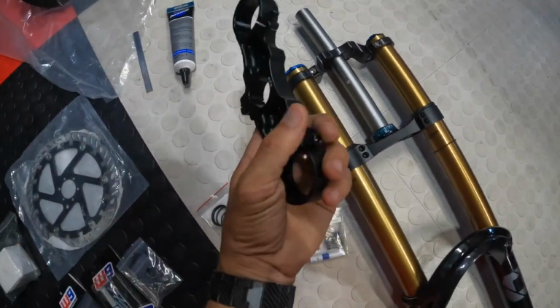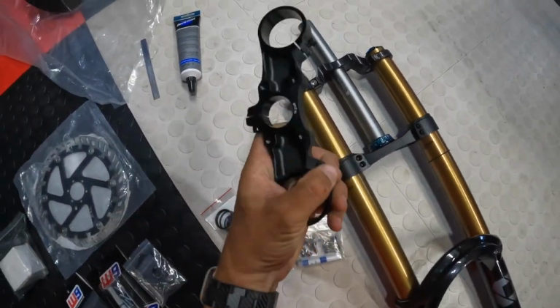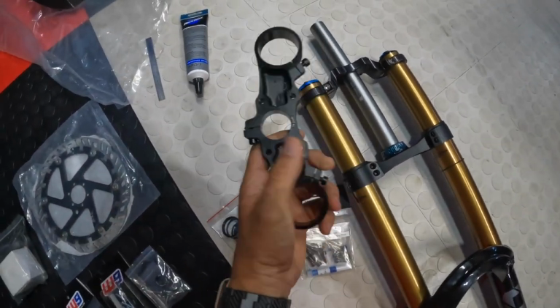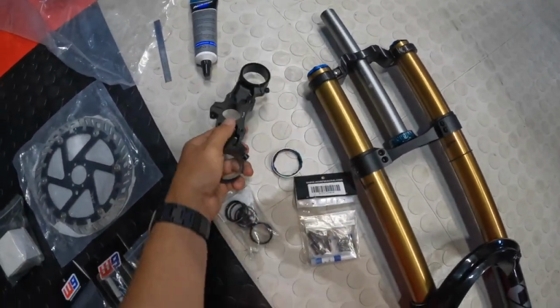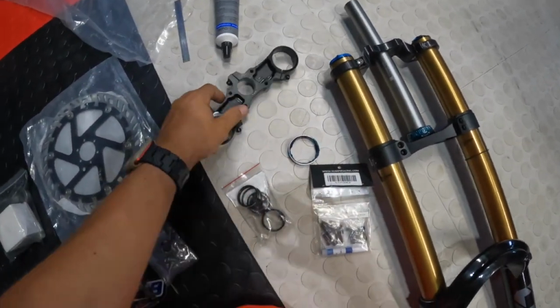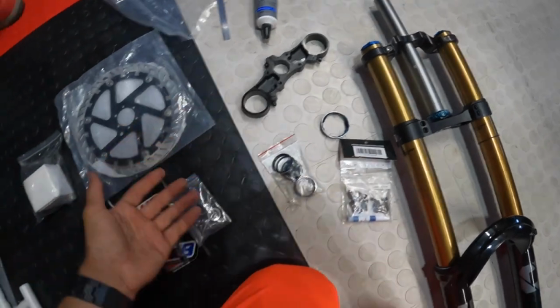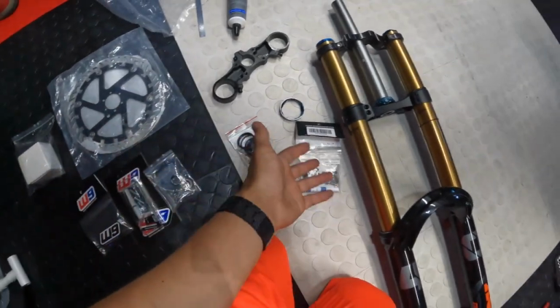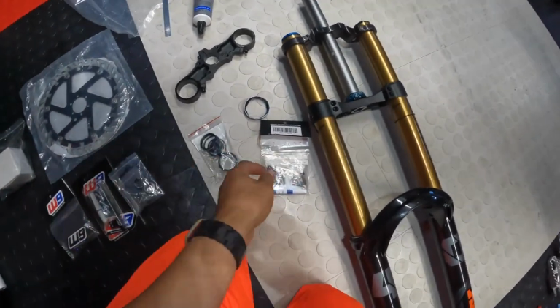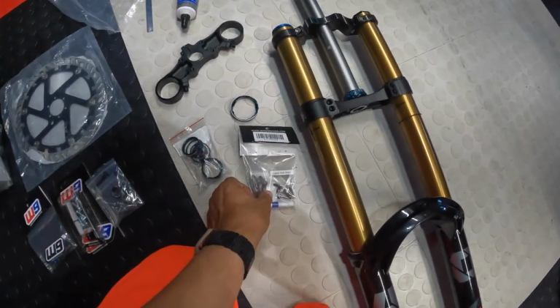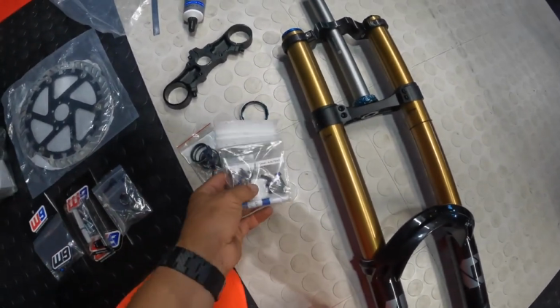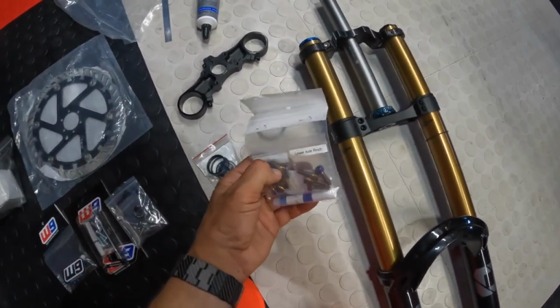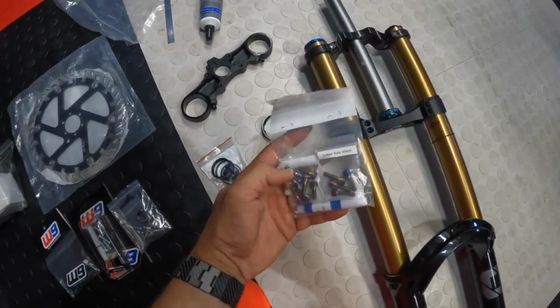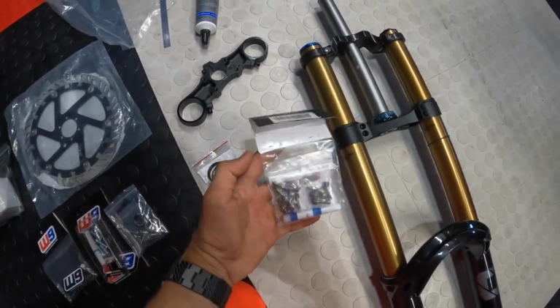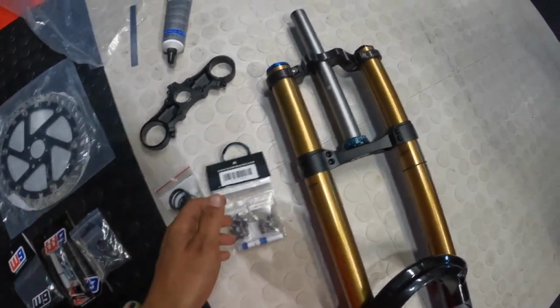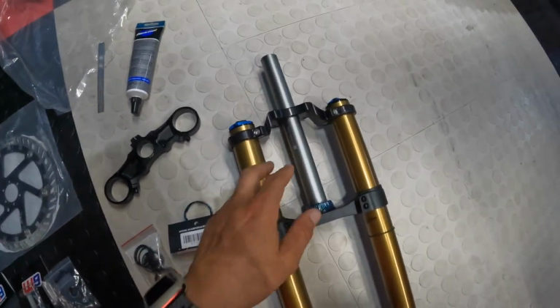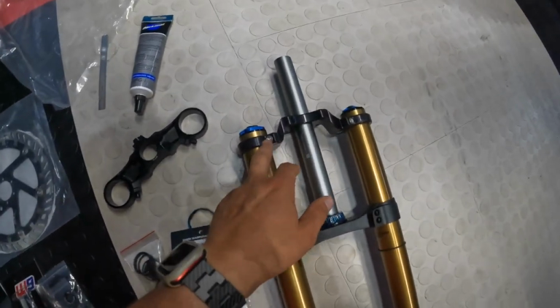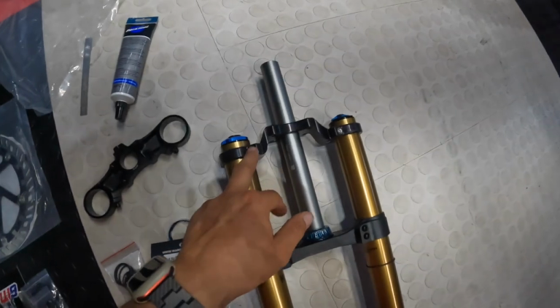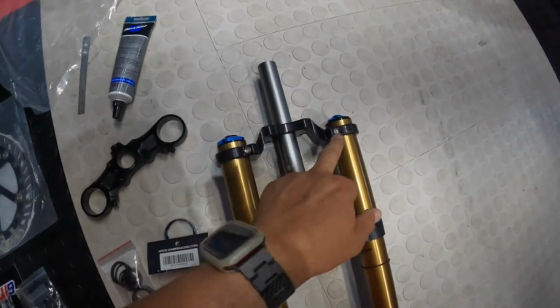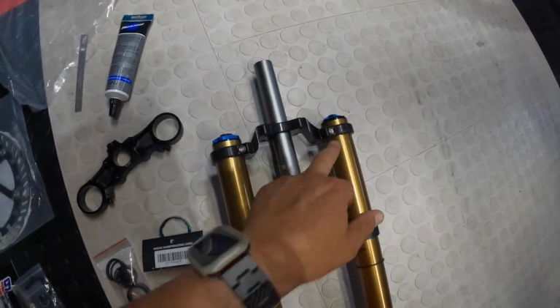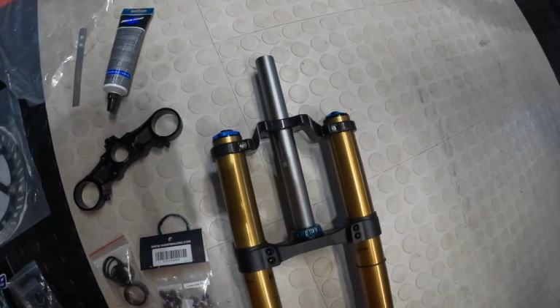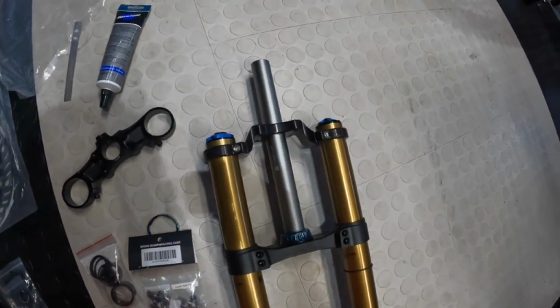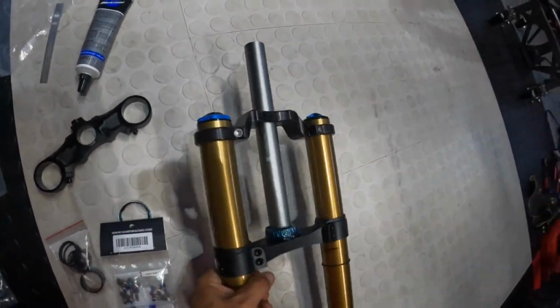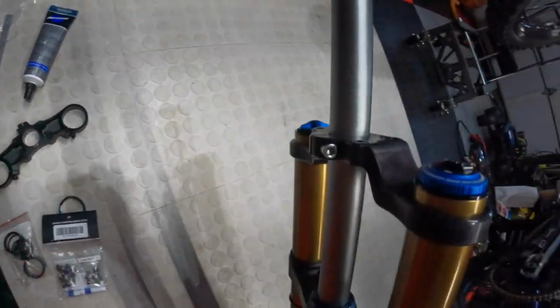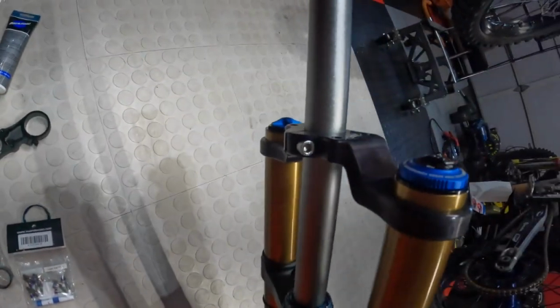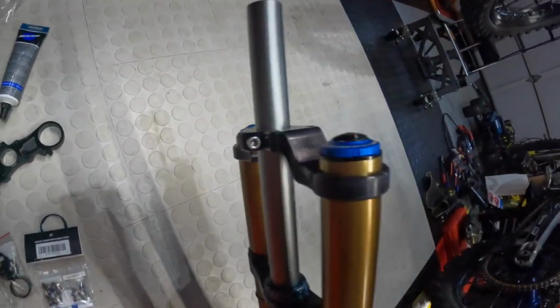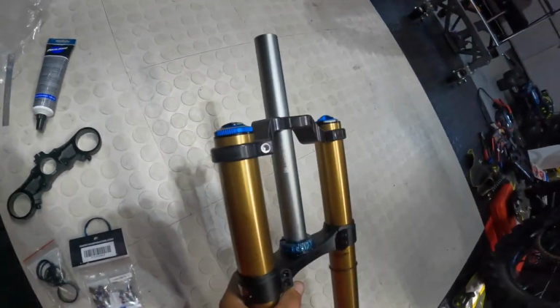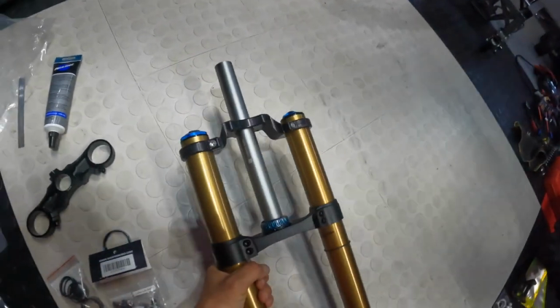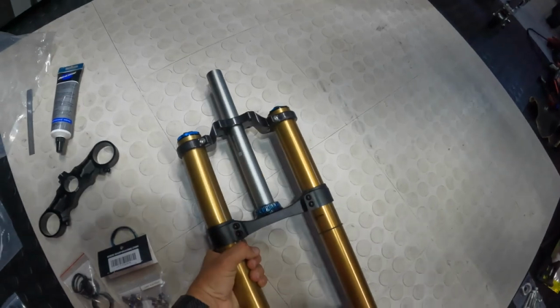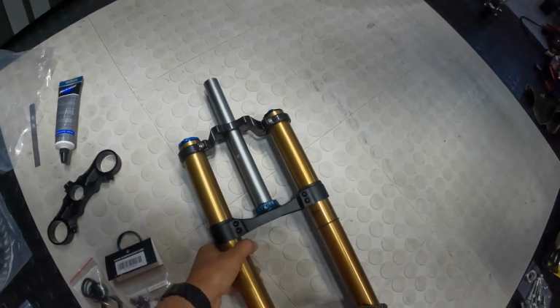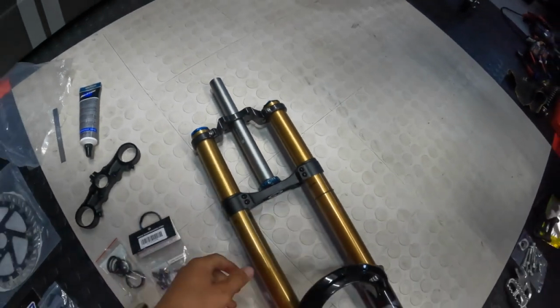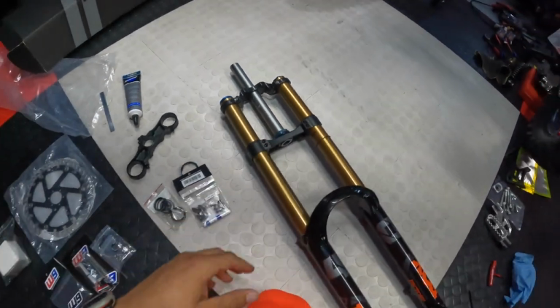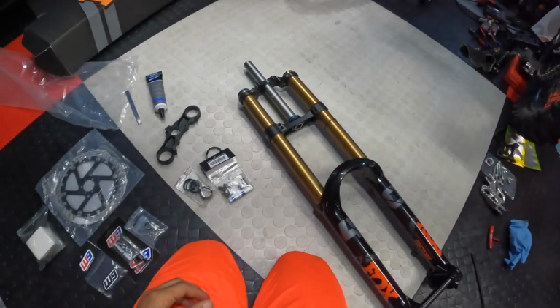Maybe I'll hit them up and they'll send me the right ones or I'll pay the difference — because it'll look sick, especially these front ones. And there's that one in the back too that would be pretty sick if we could get all those in titanium.